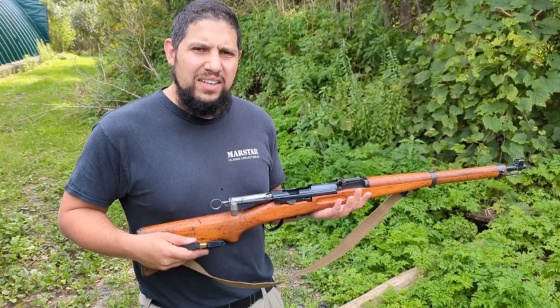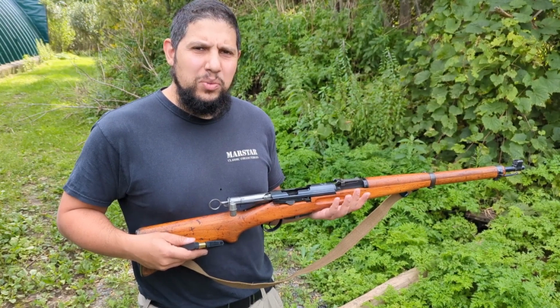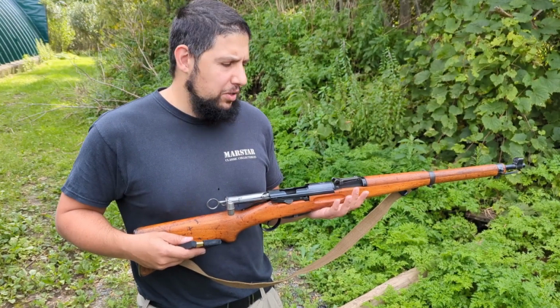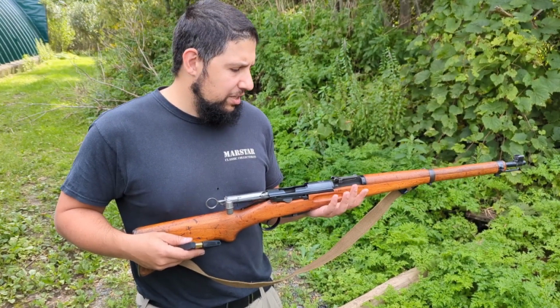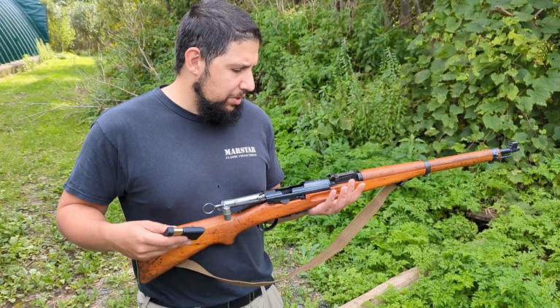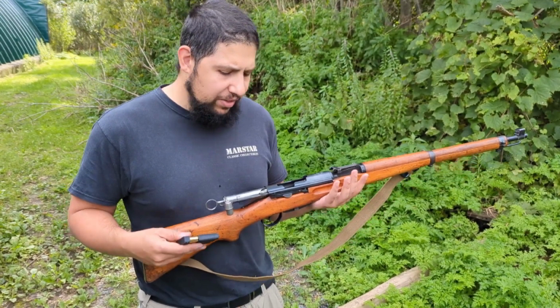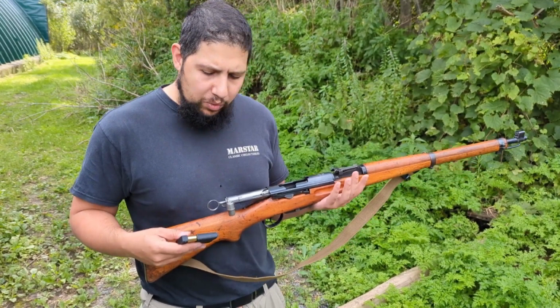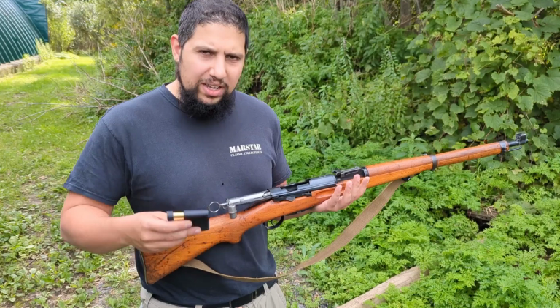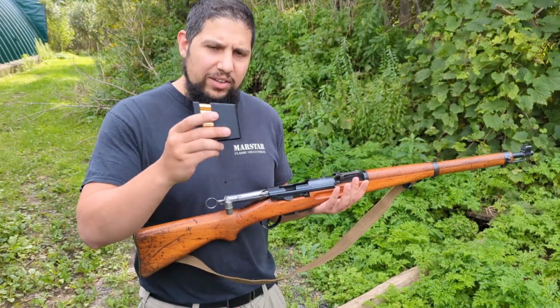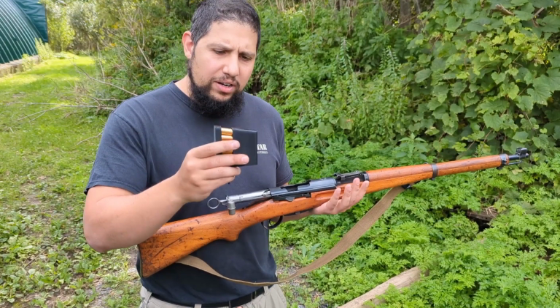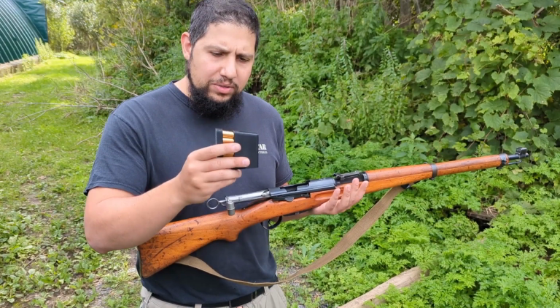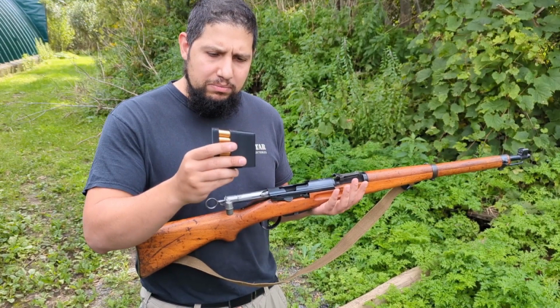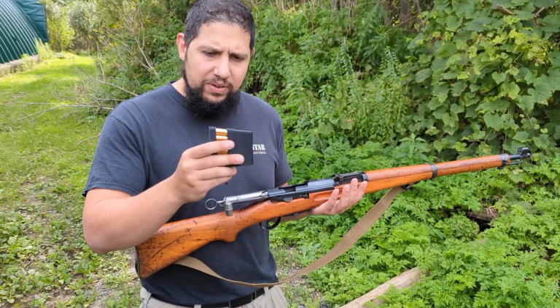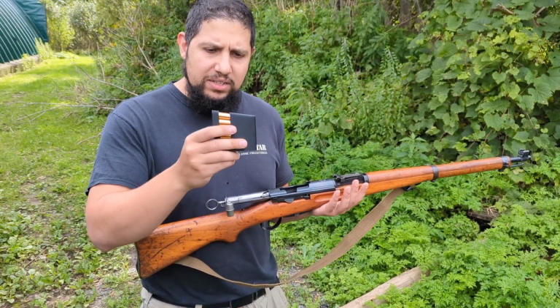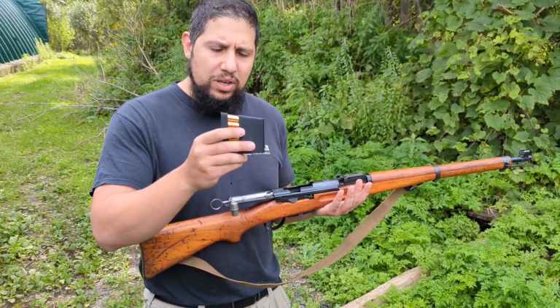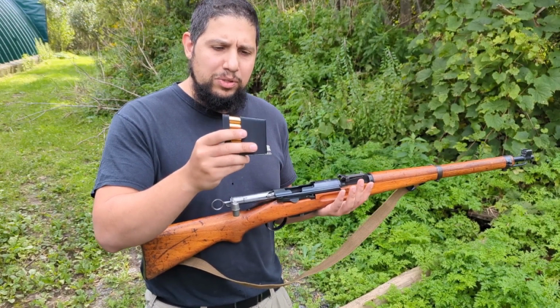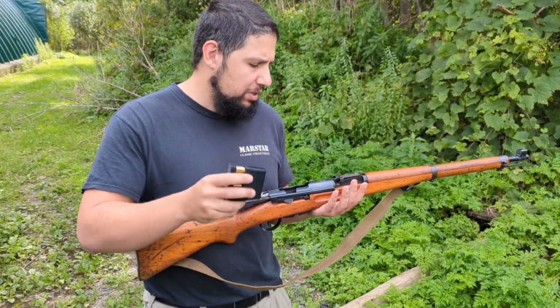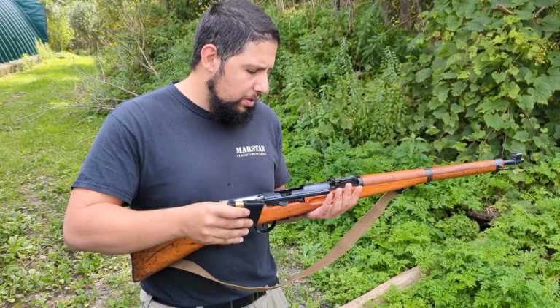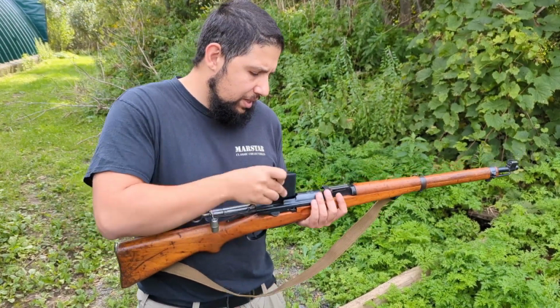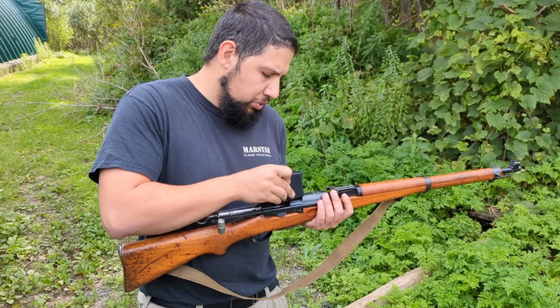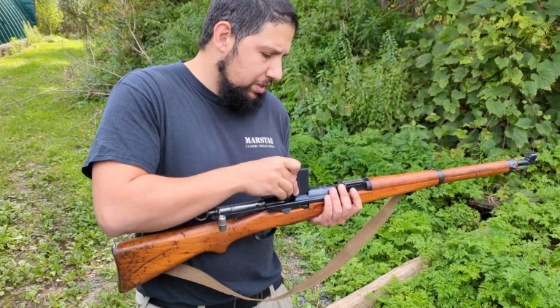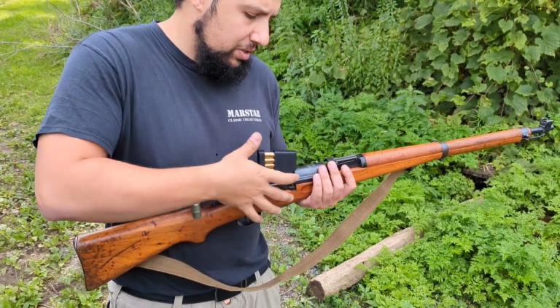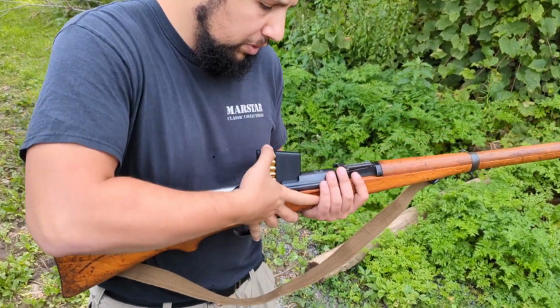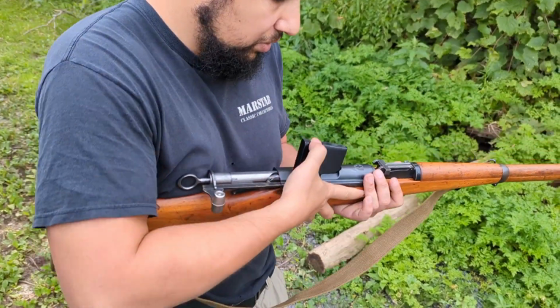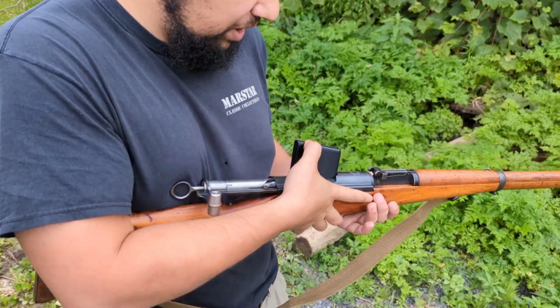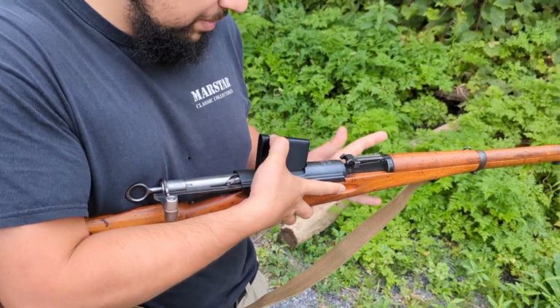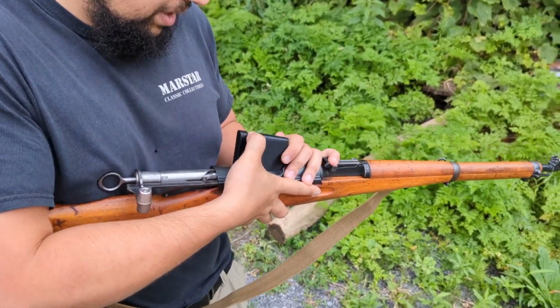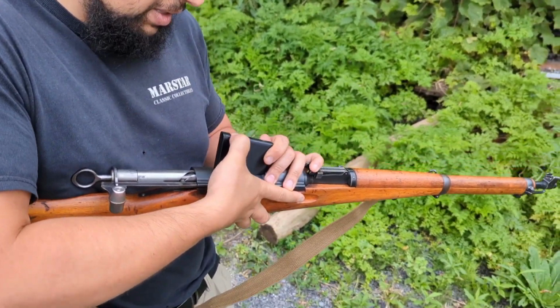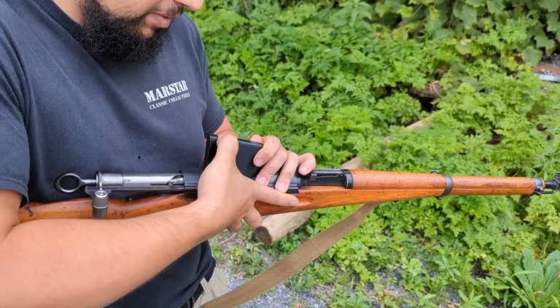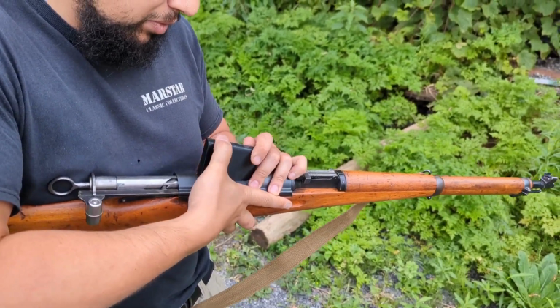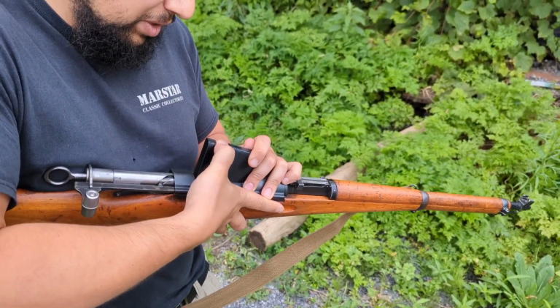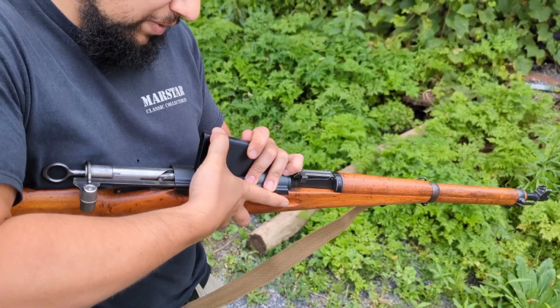Hey guys, welcome to the MARSTAR channel. Today we're here with the K31 and our in-house modified 3D Frigid Surfer clips for it. There's a shortage of these in the market, so we wanted to share them and make them available for people who do enjoy these old rifles.